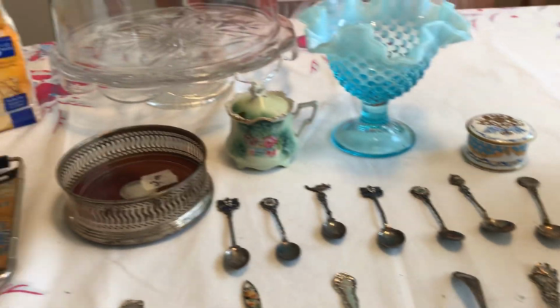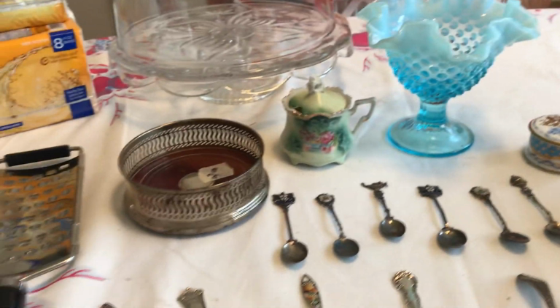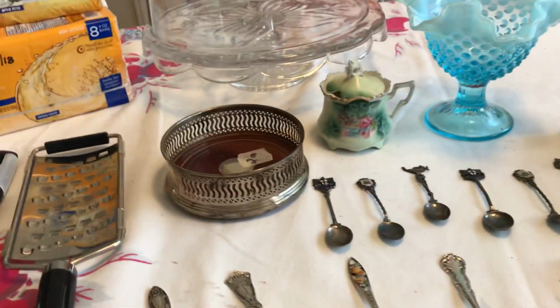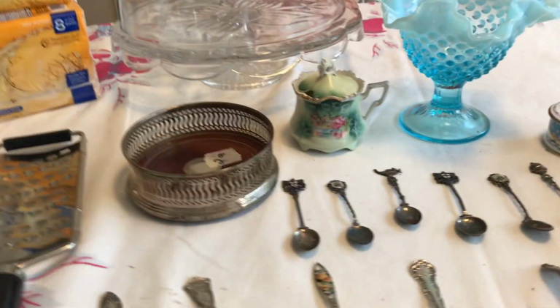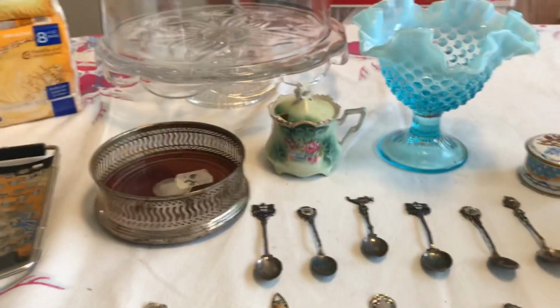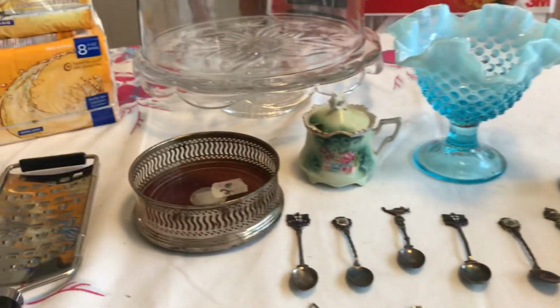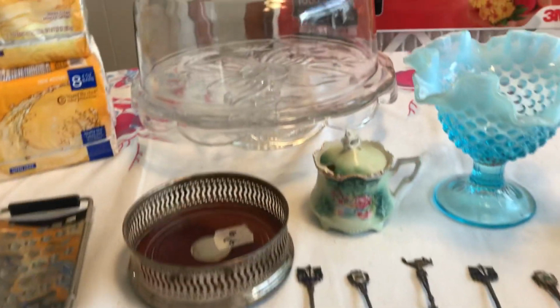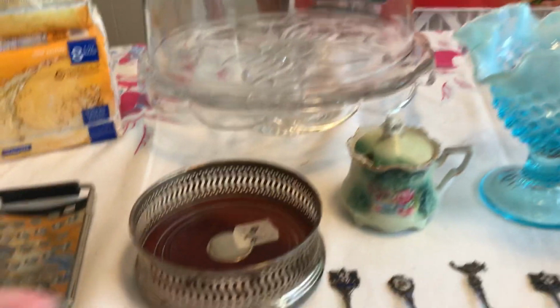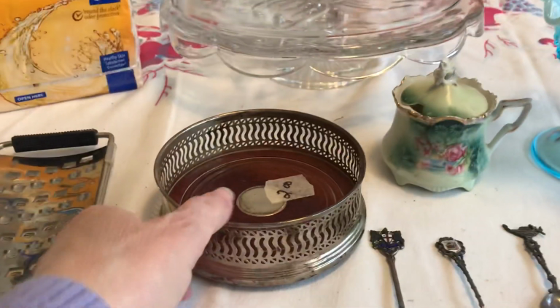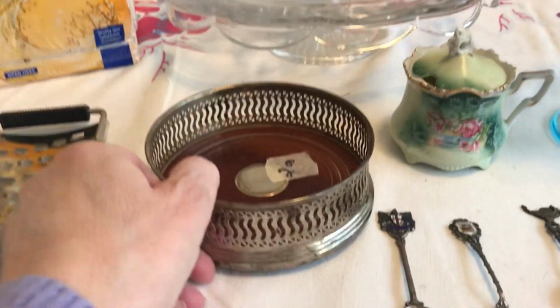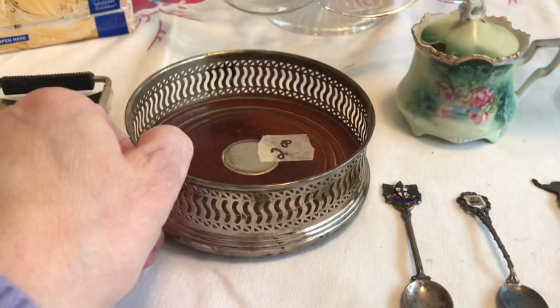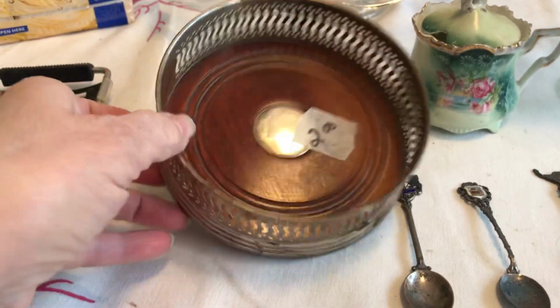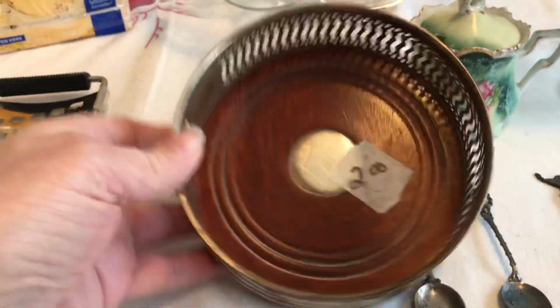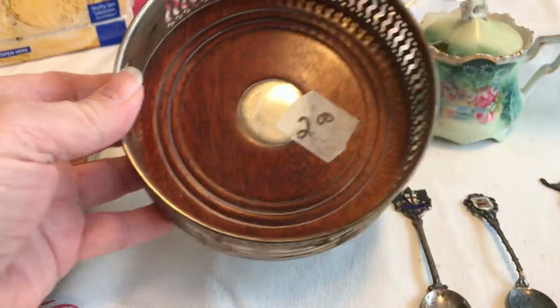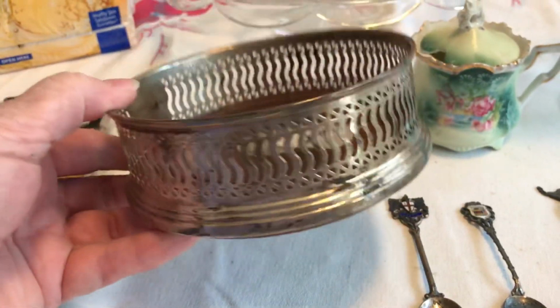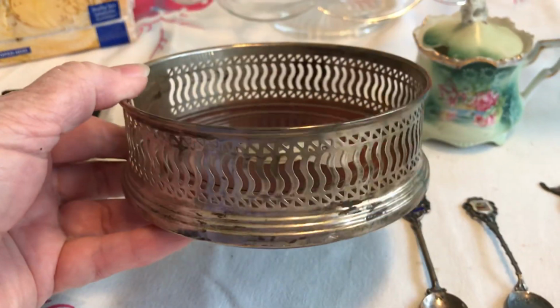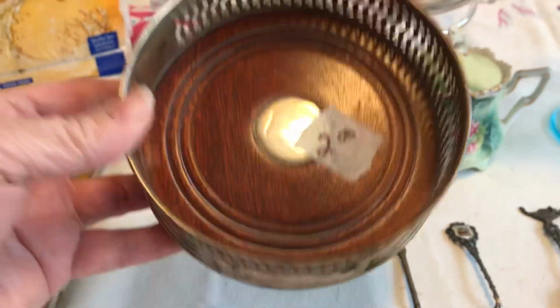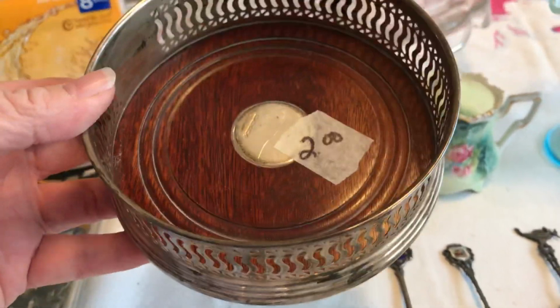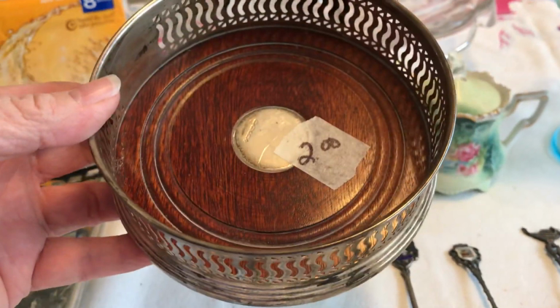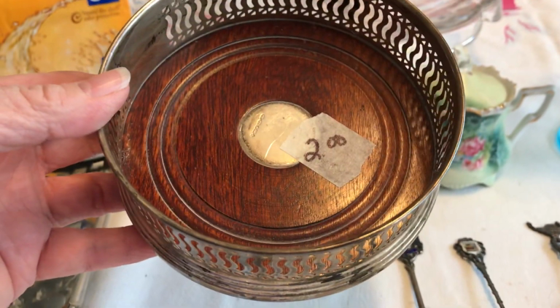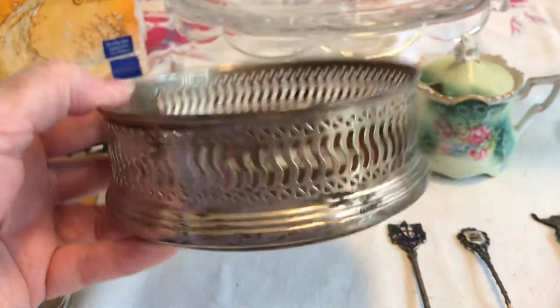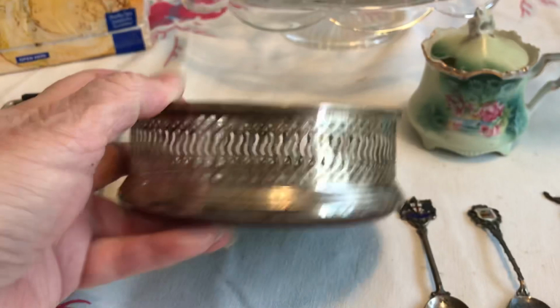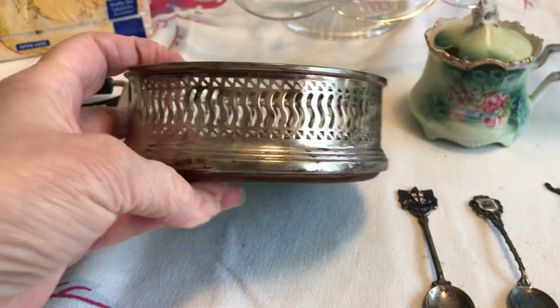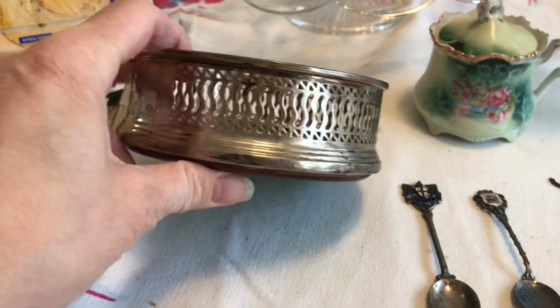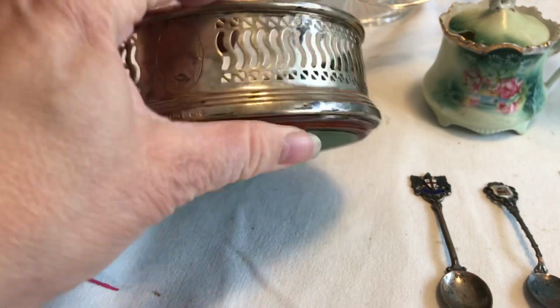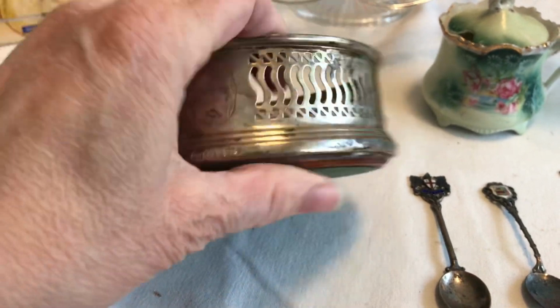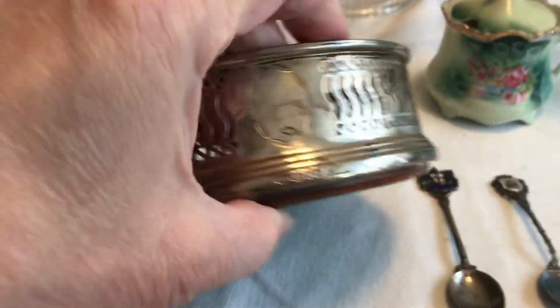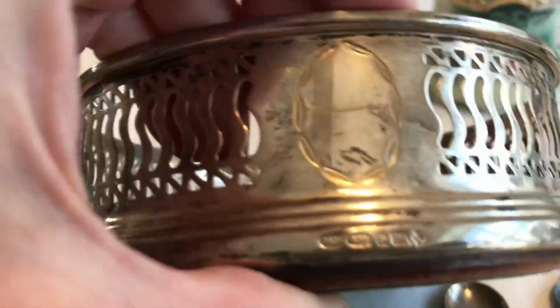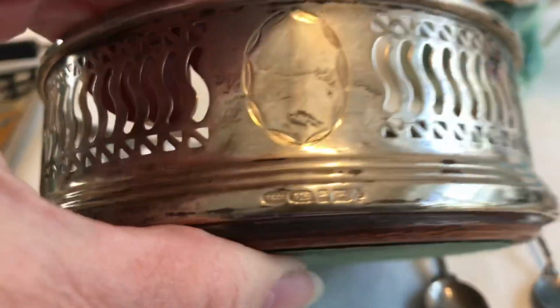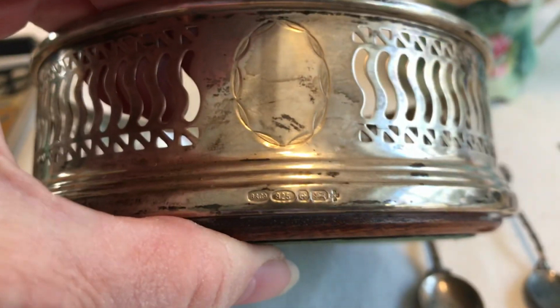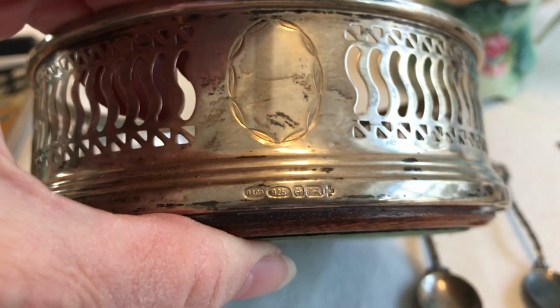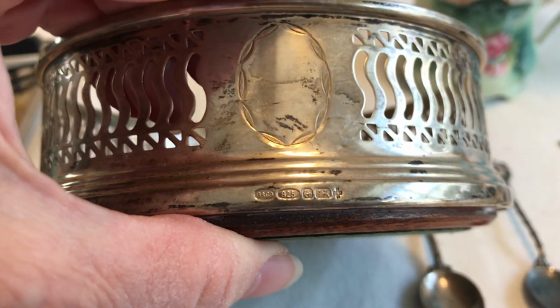The trinket box was four dollars. They also had Bath and Body Works candles — brand new, eight dollars. They weren't willing to budge on anything, so I thought, oh, I hate to walk away from those candles because I love candles. But too expensive.